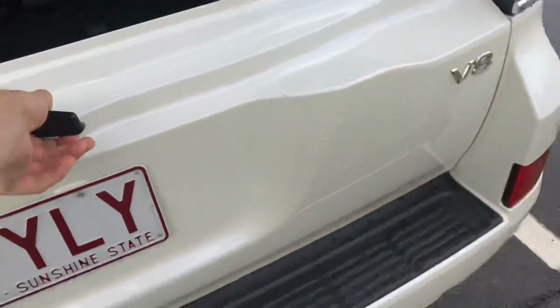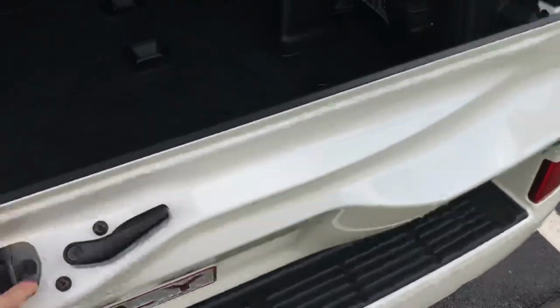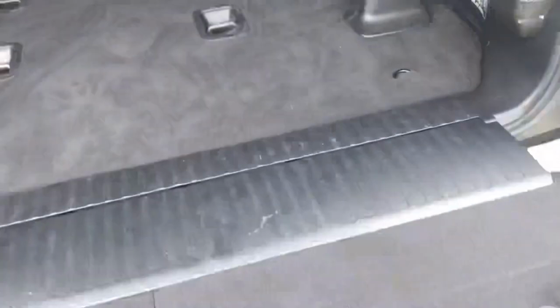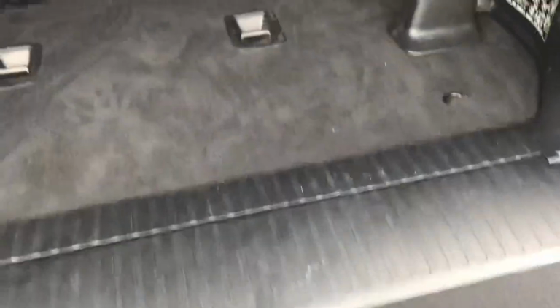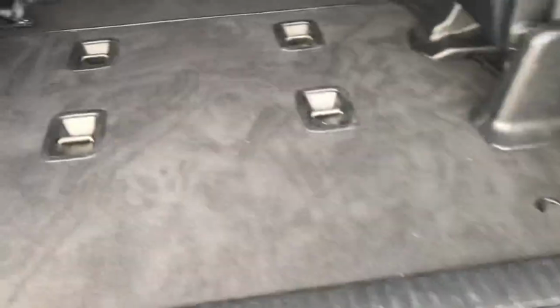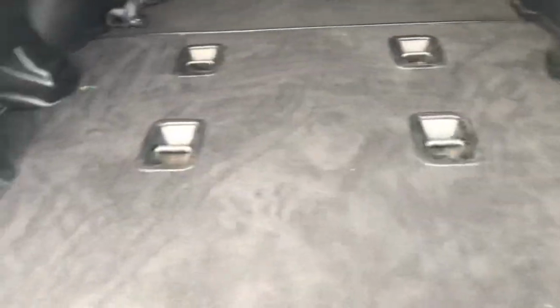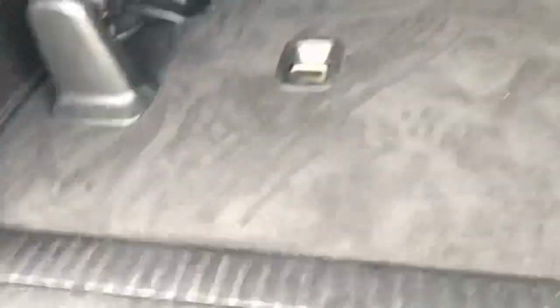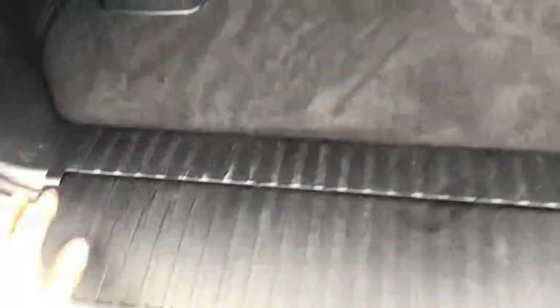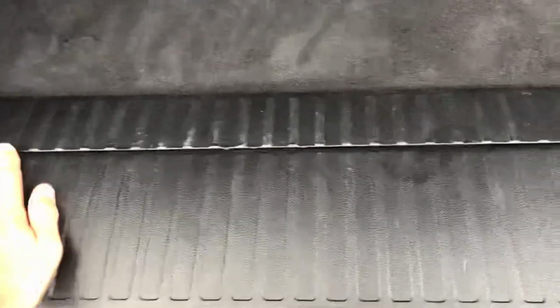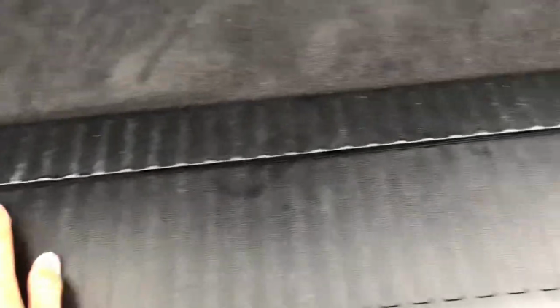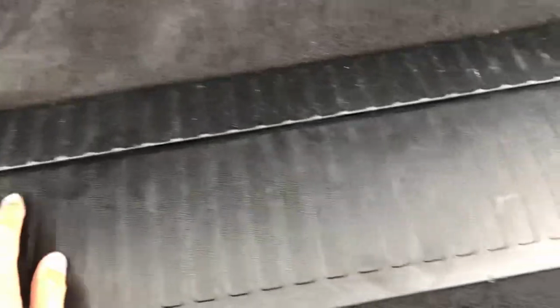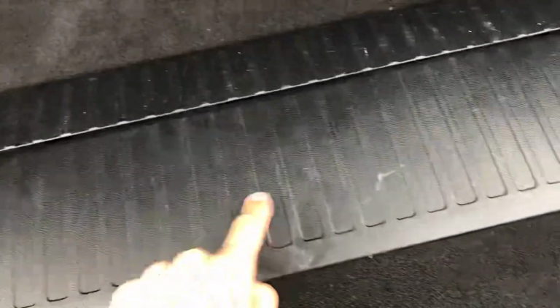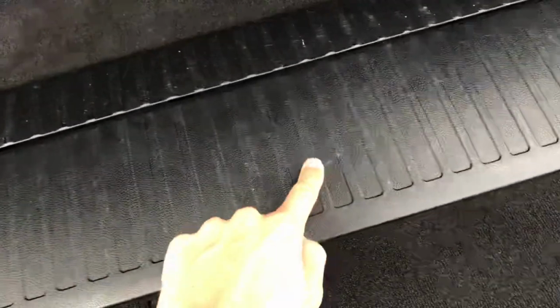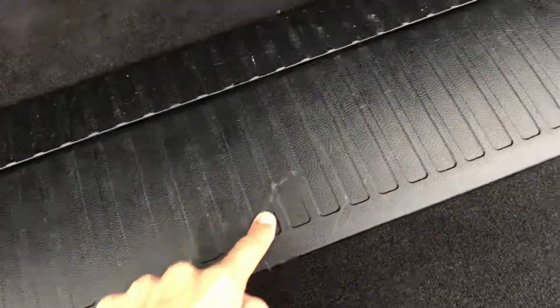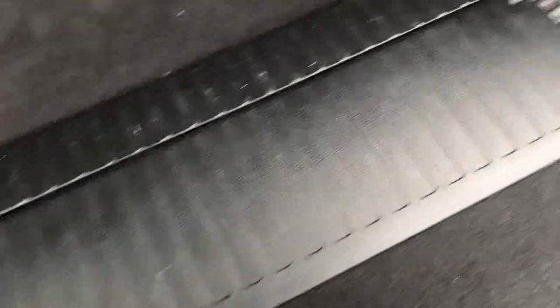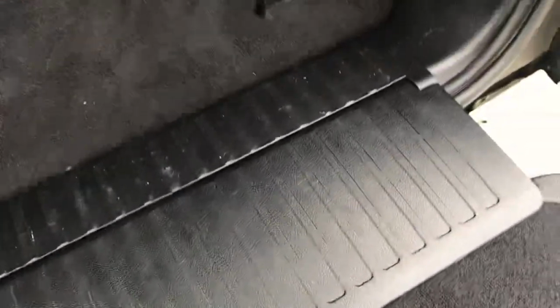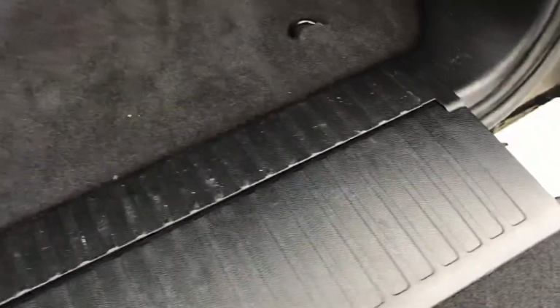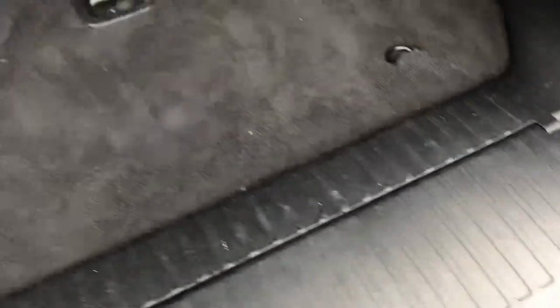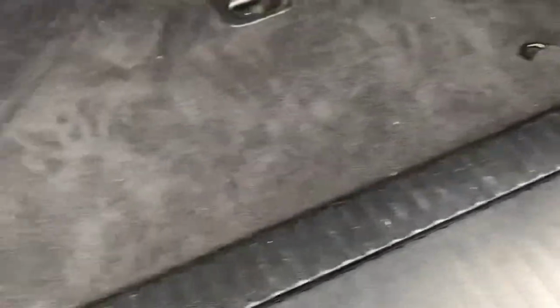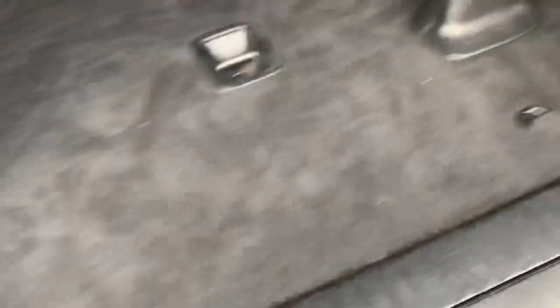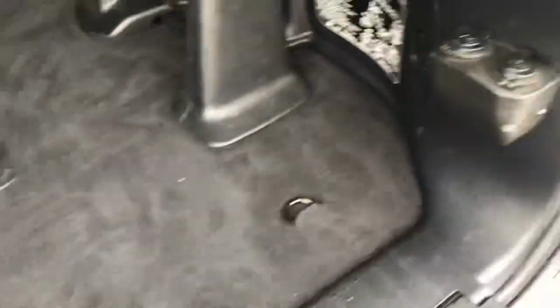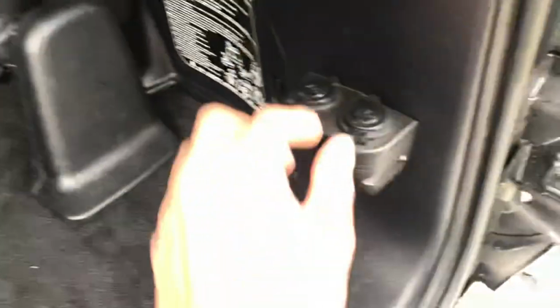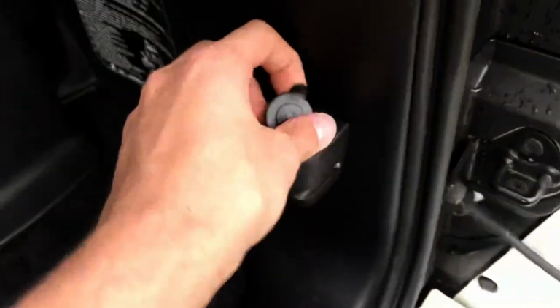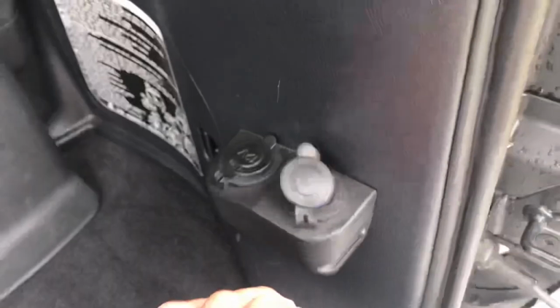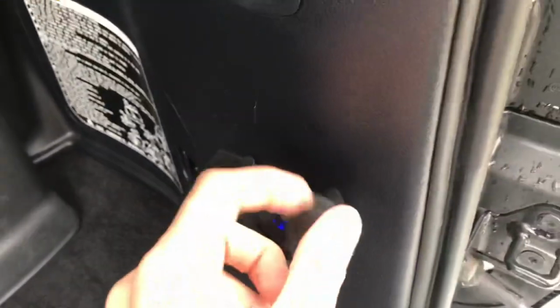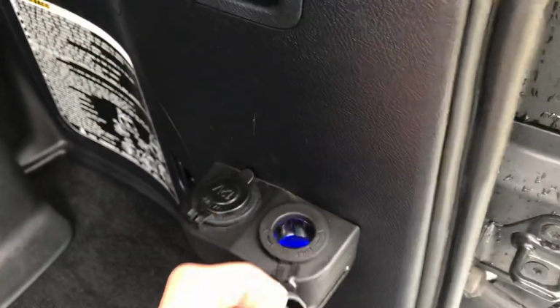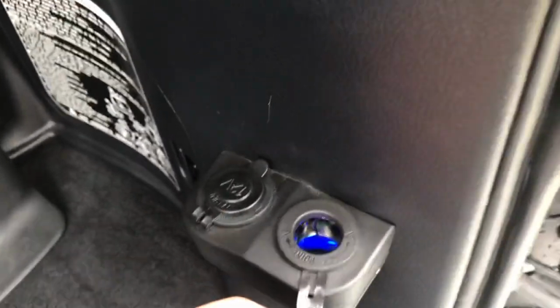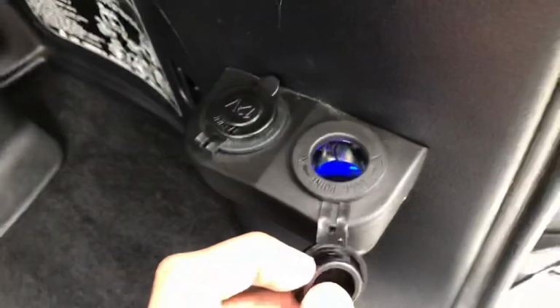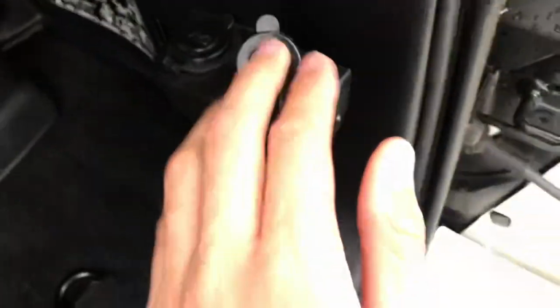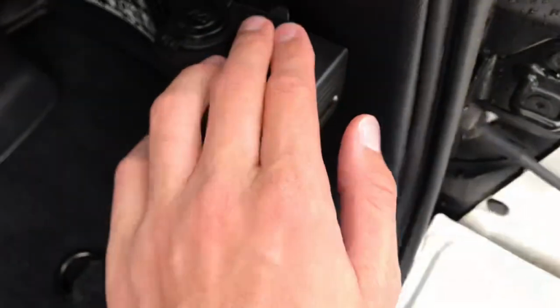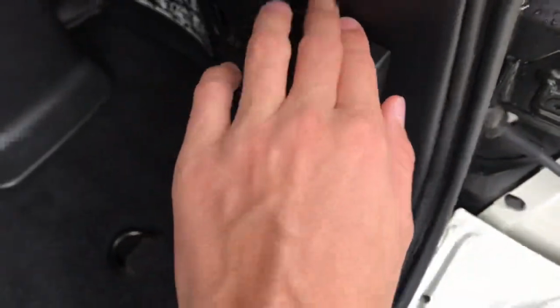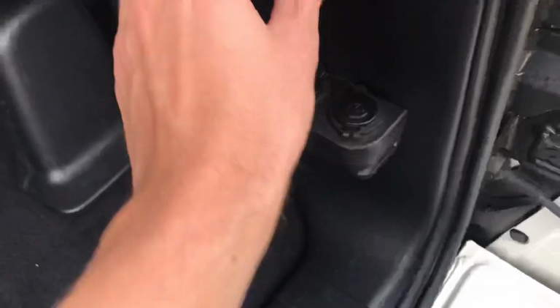Drop this down. There are obviously a few small scuff marks on the plastic here, as you can see — that's going to be expected, of course. You've got your two 12-volt plugs just here, all wired up, ready to go.